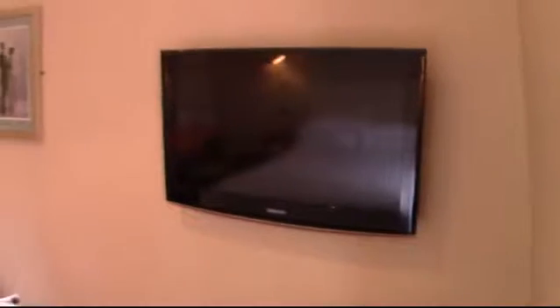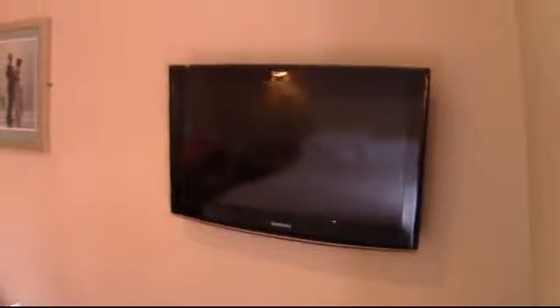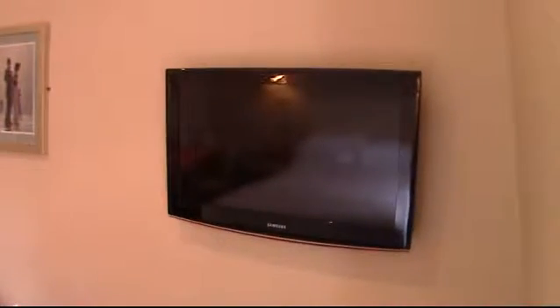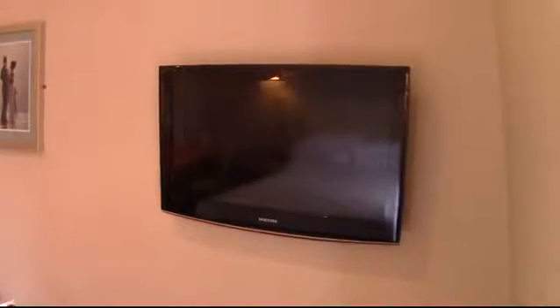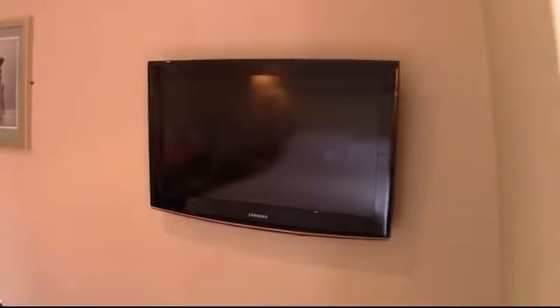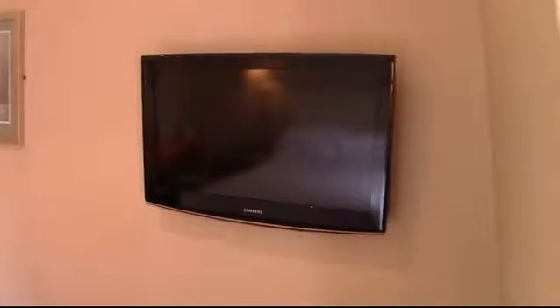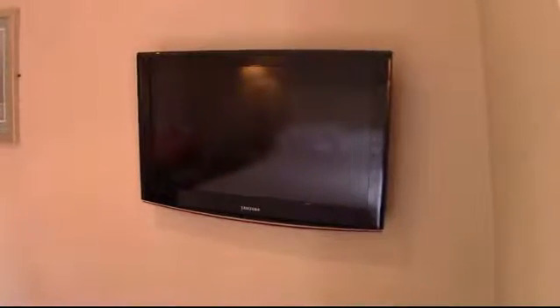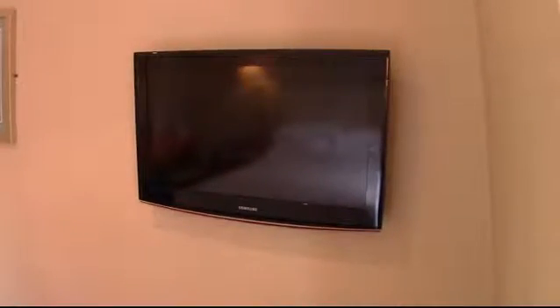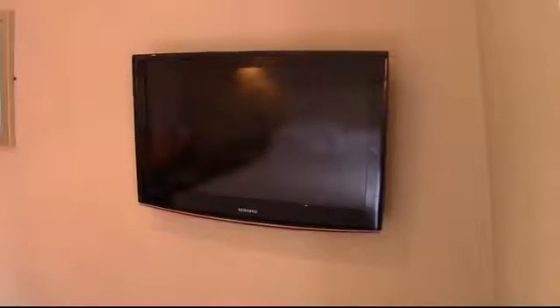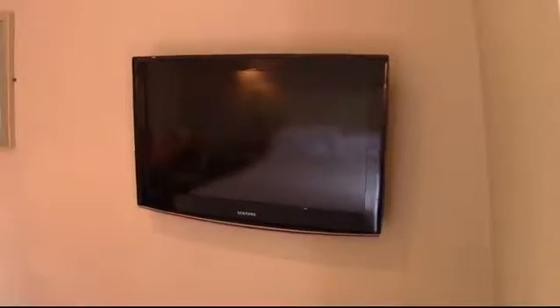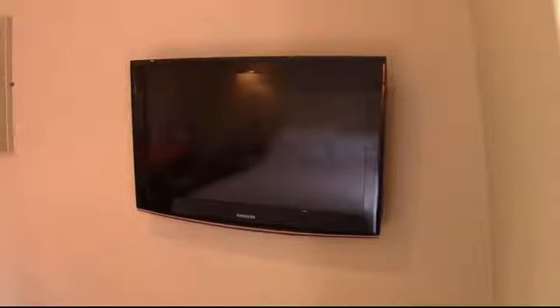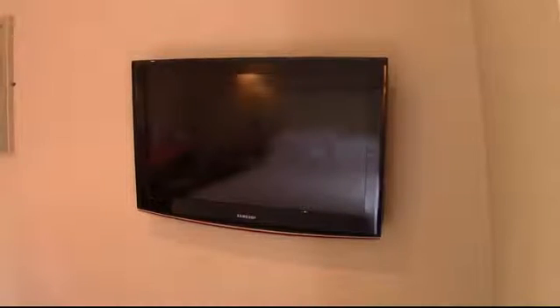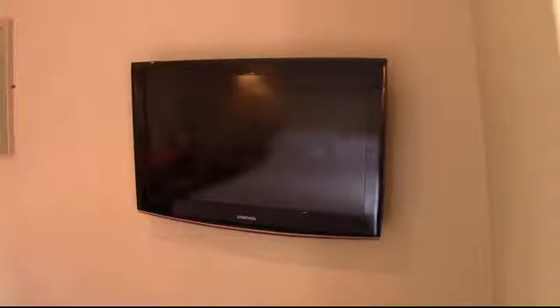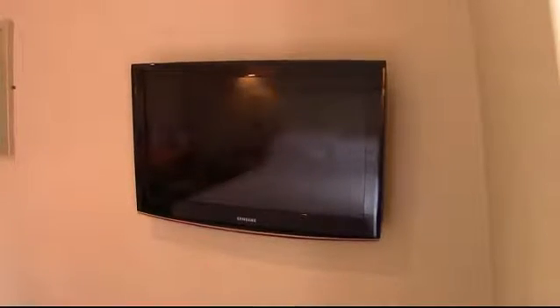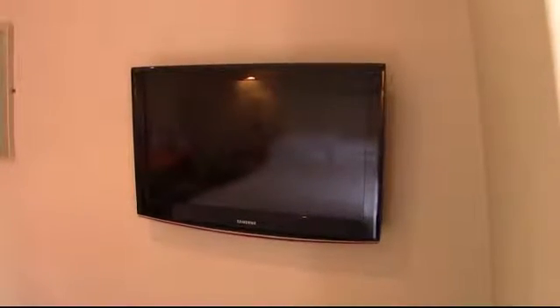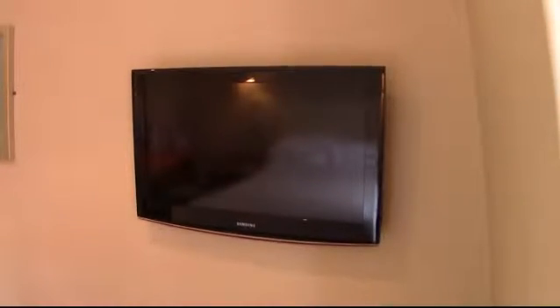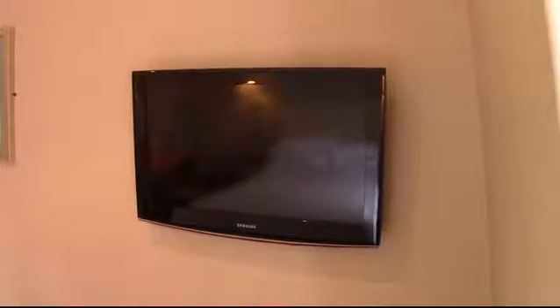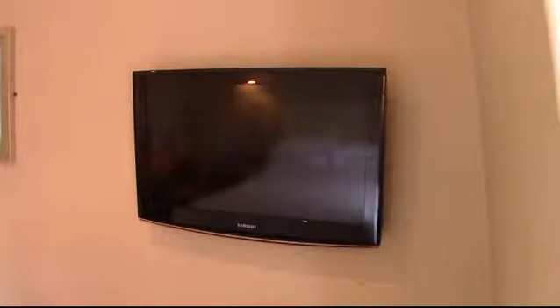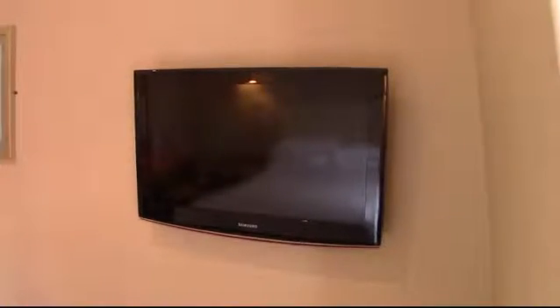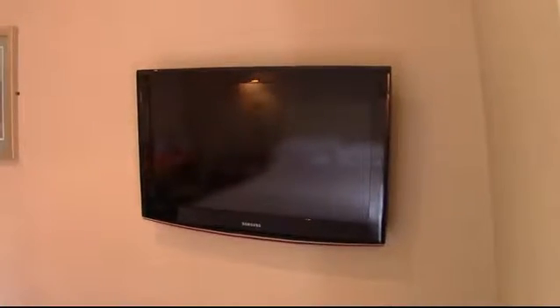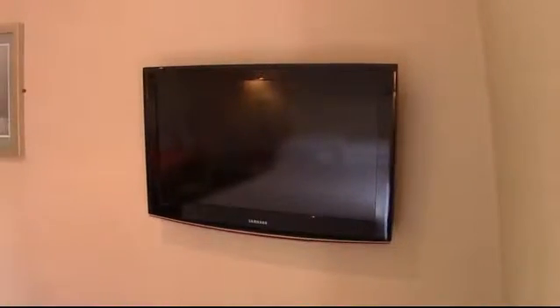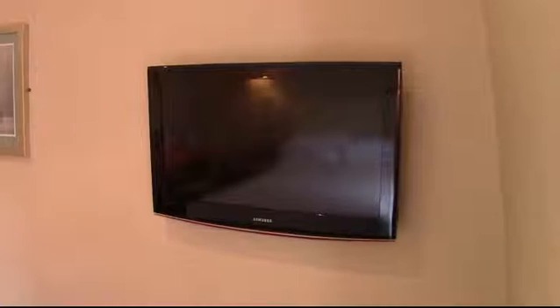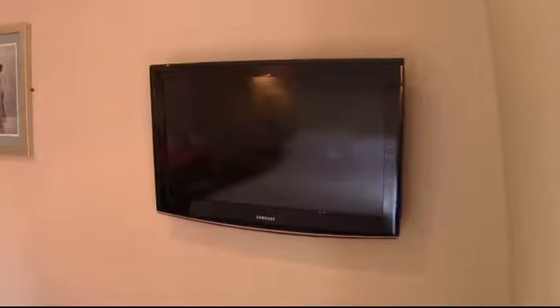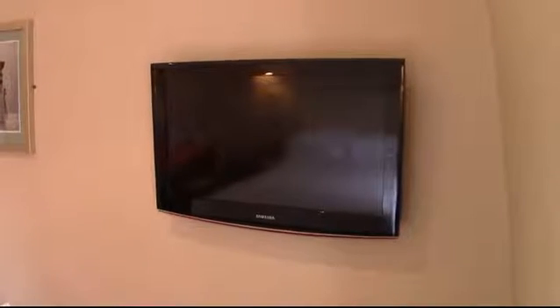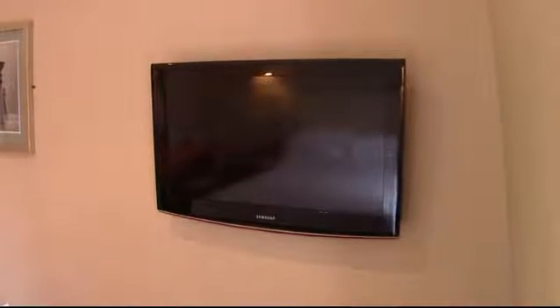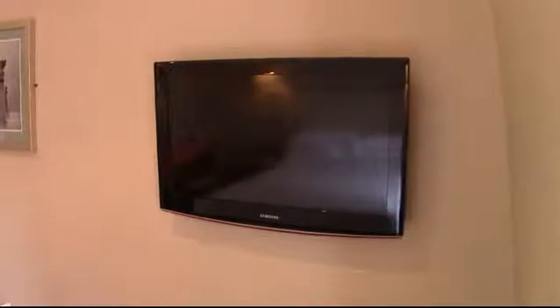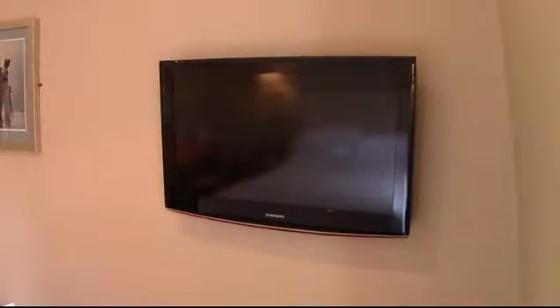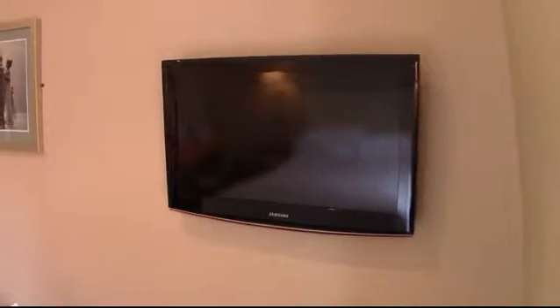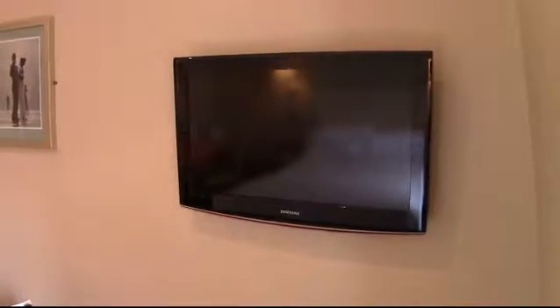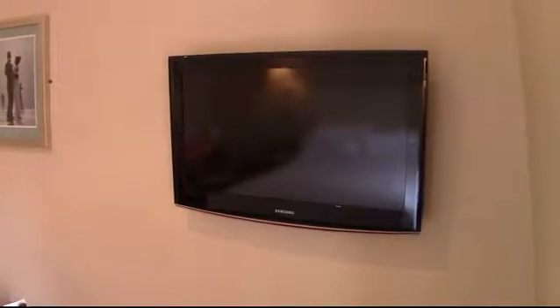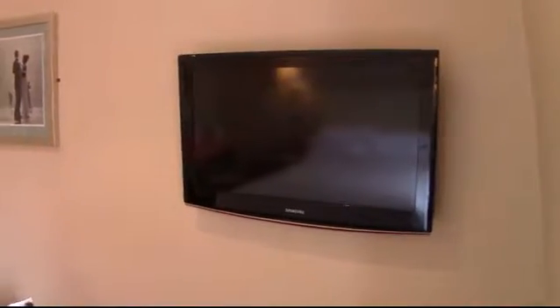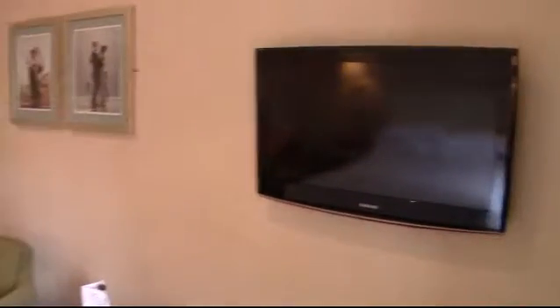The TV is a 32-inch Samsung flat-screen LCD TV complete with all the Freeview channels plus Sky Sports 1, 2, 3 and 5, and there is unlimited Wi-Fi in this room.